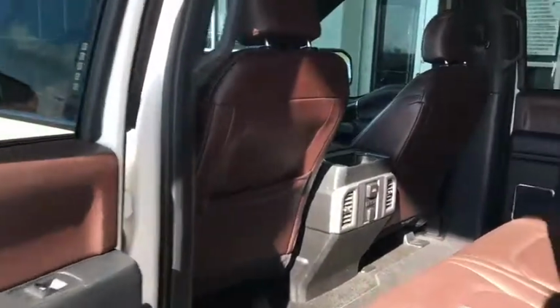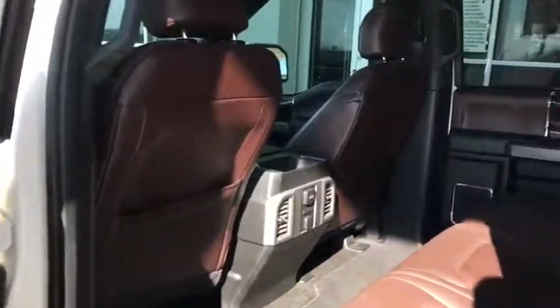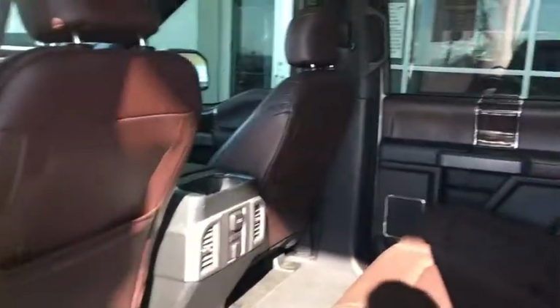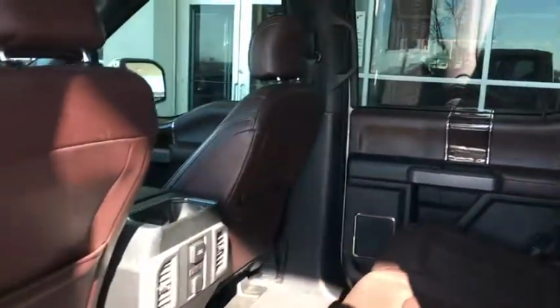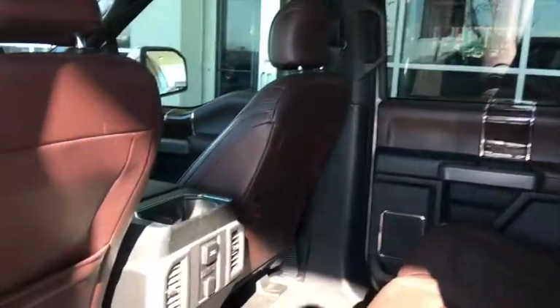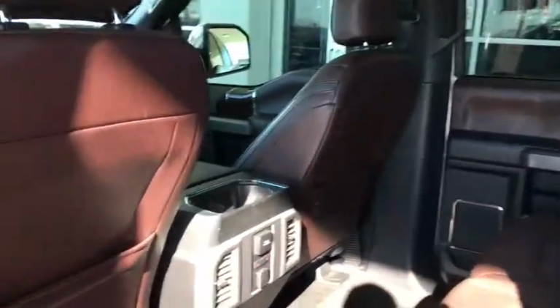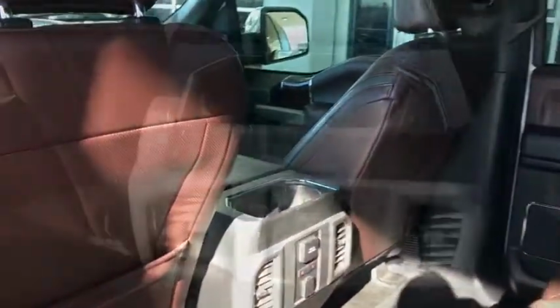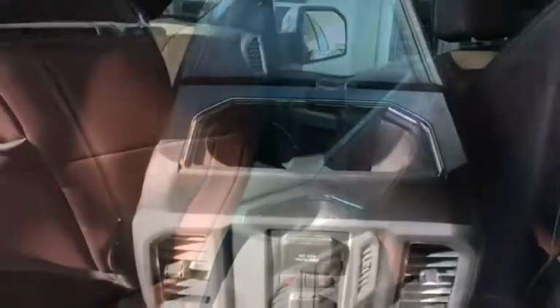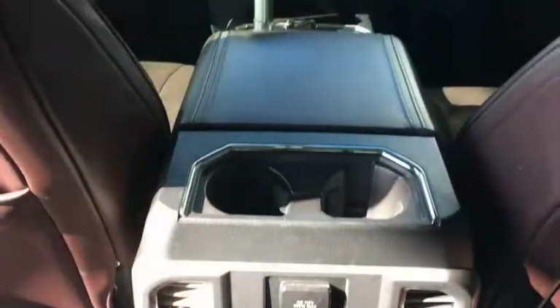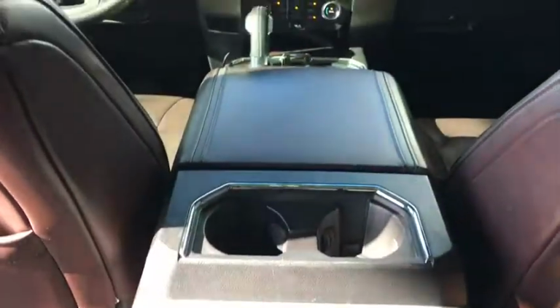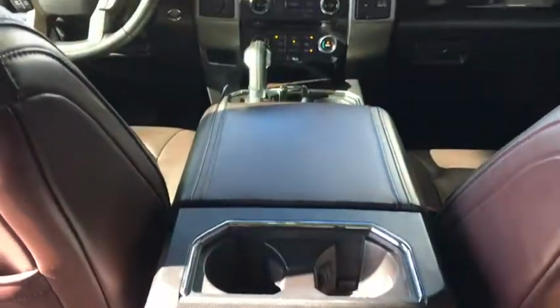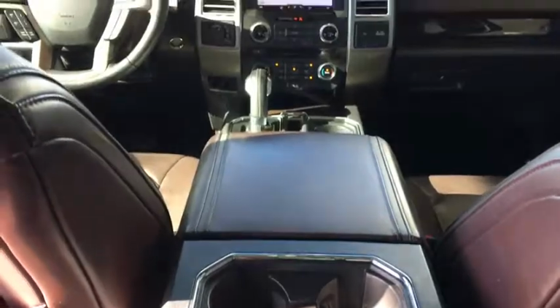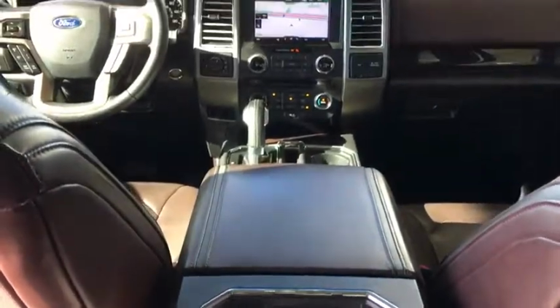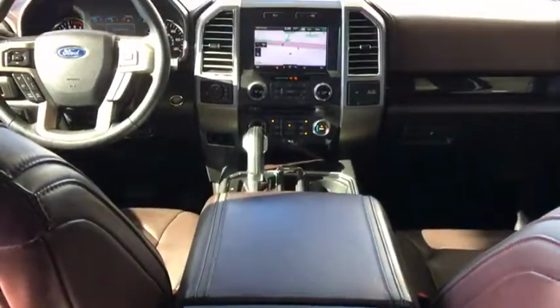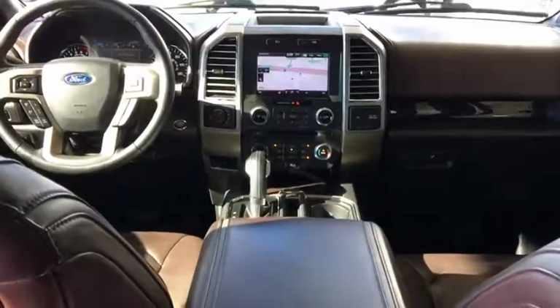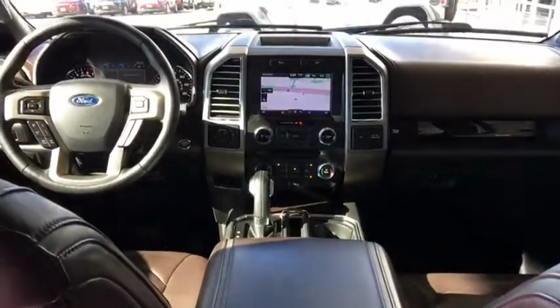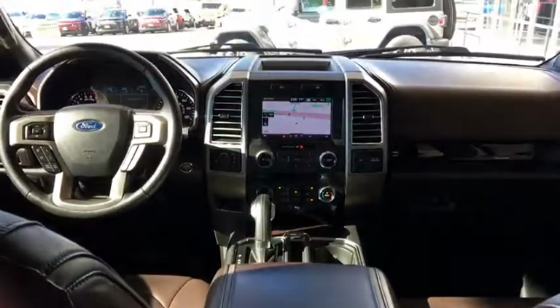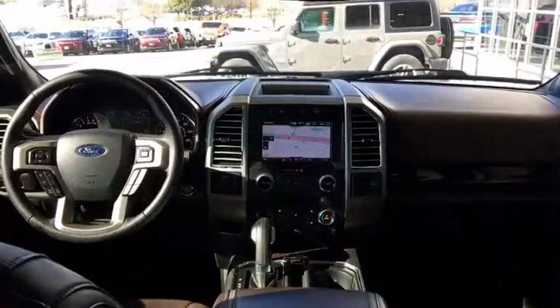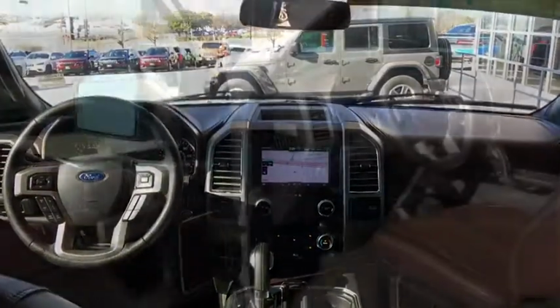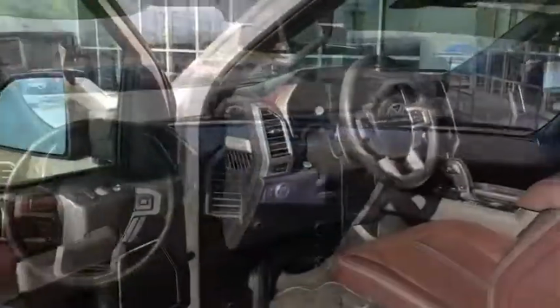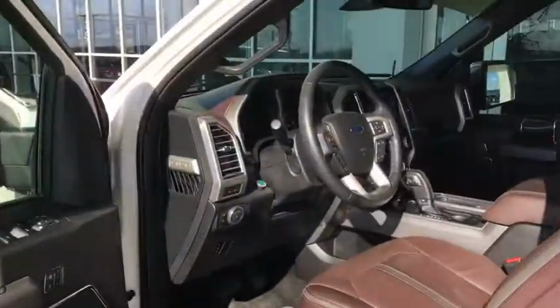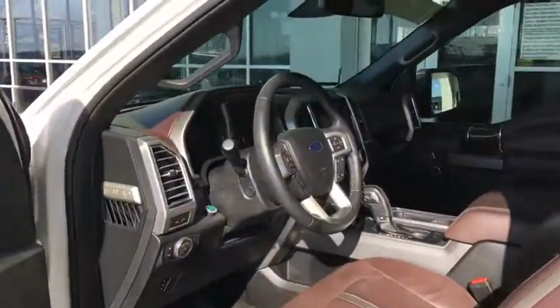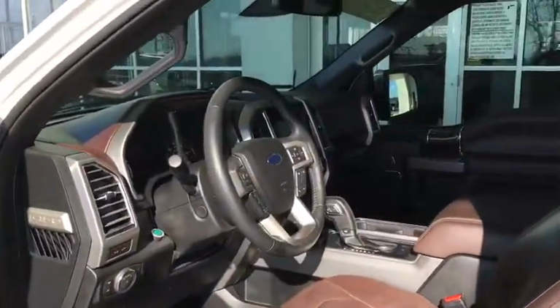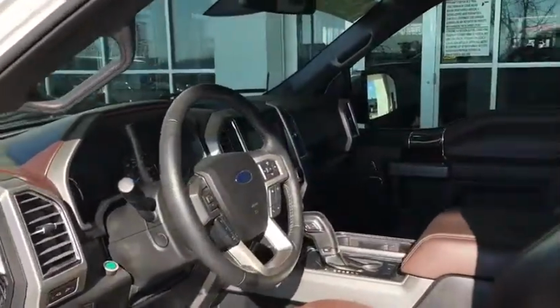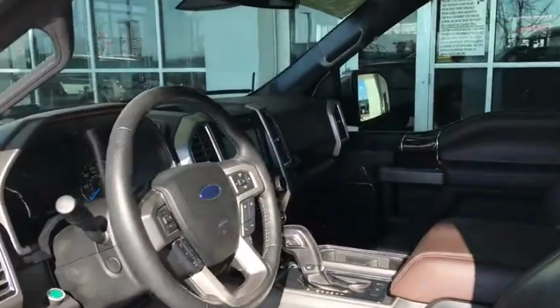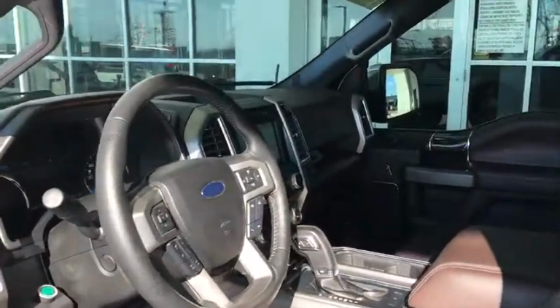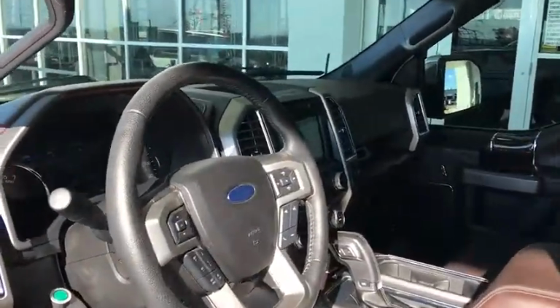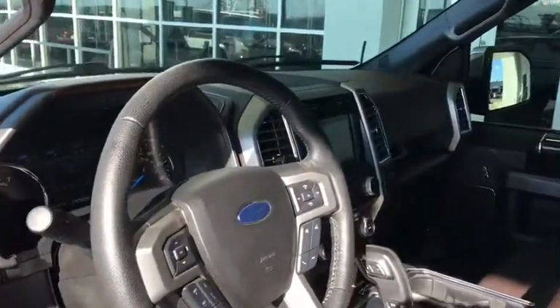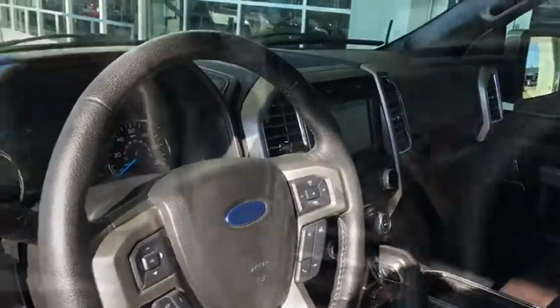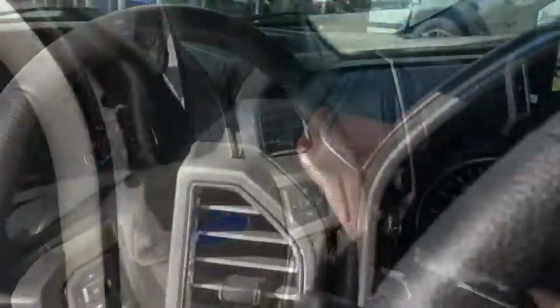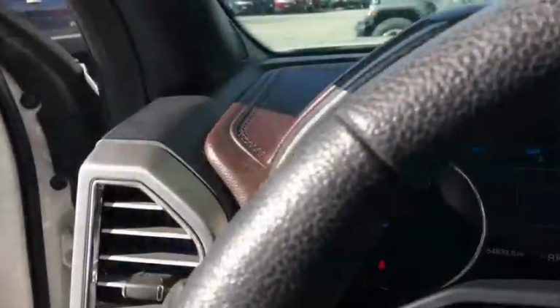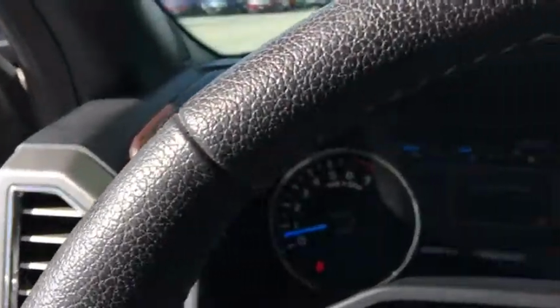Traction control, power passenger seat, navigation system, dual airbags, alloy wheels, power steering, cruise control, four-wheel disc brakes, universal garage door opener, voice activated navigation system.